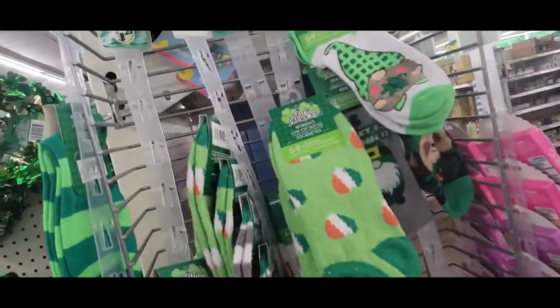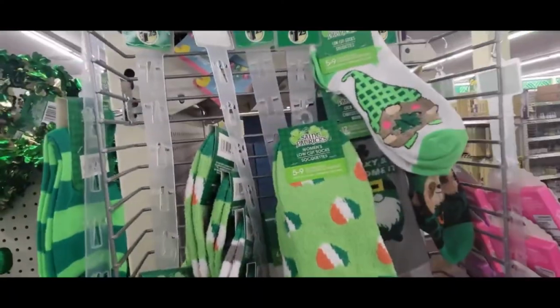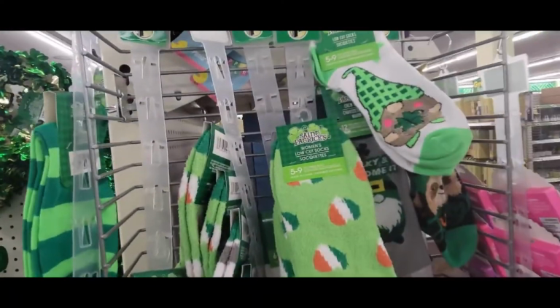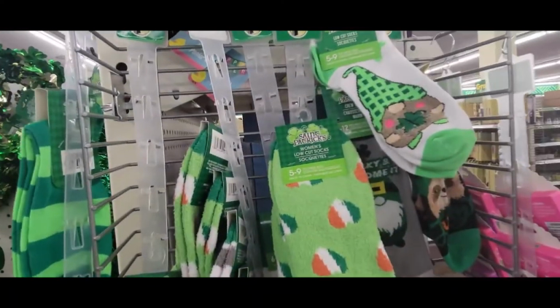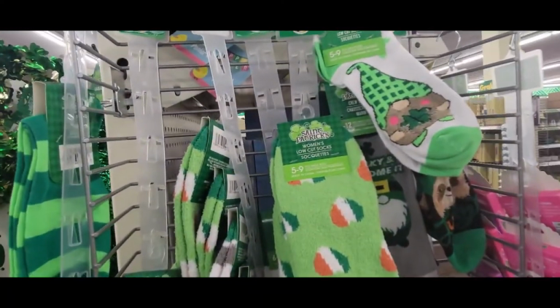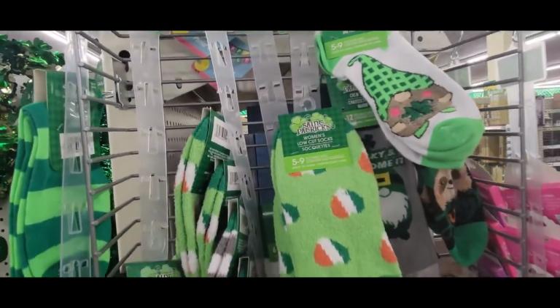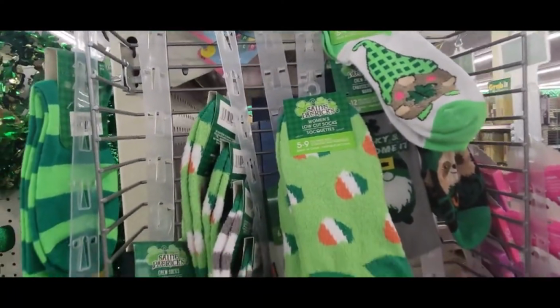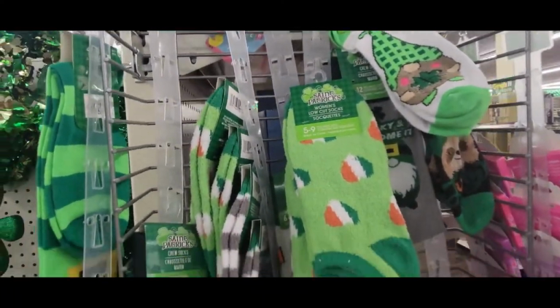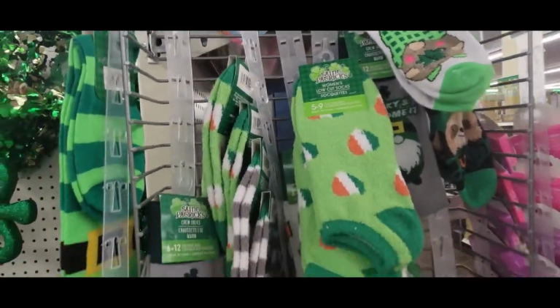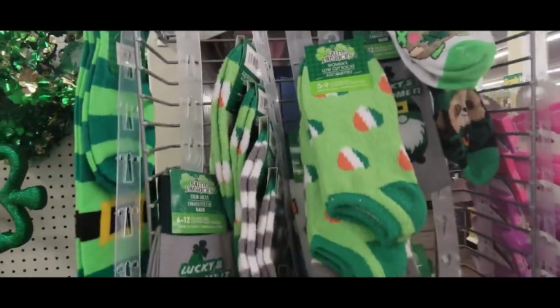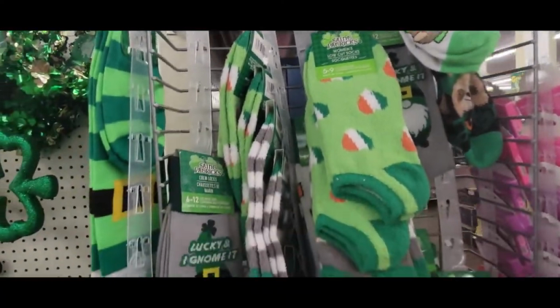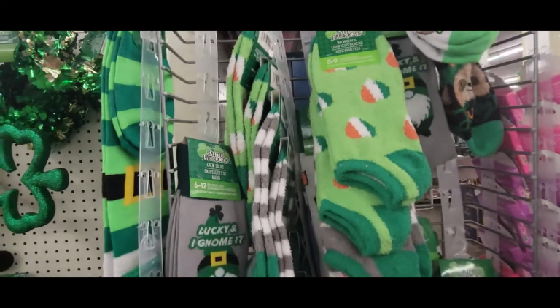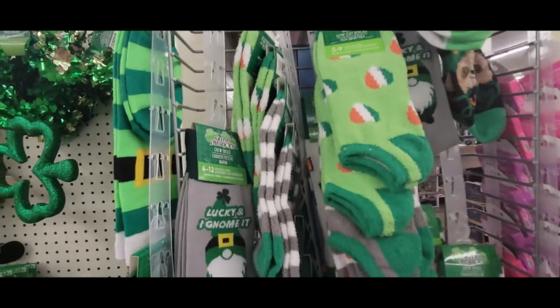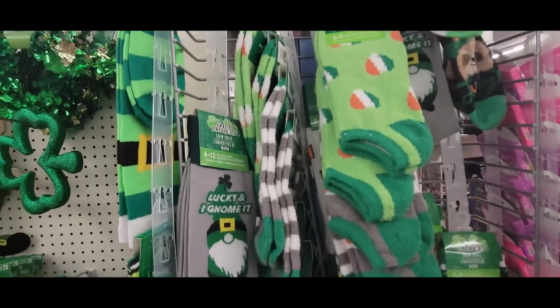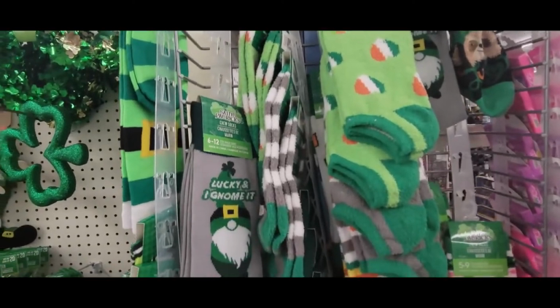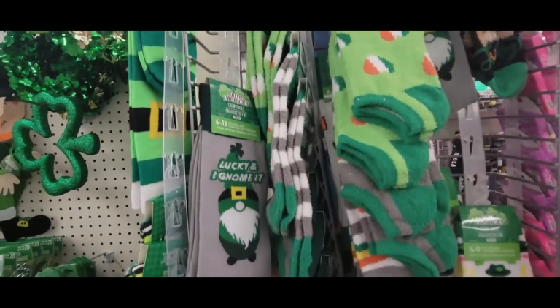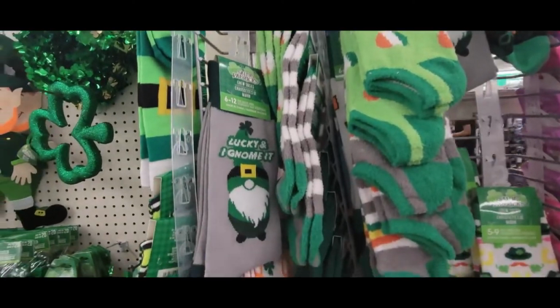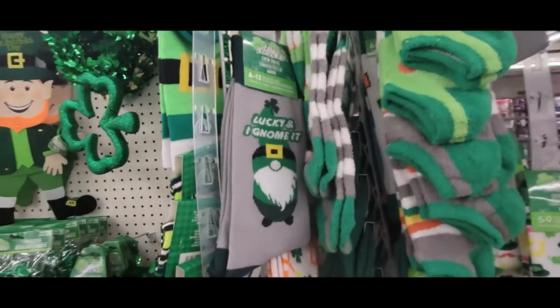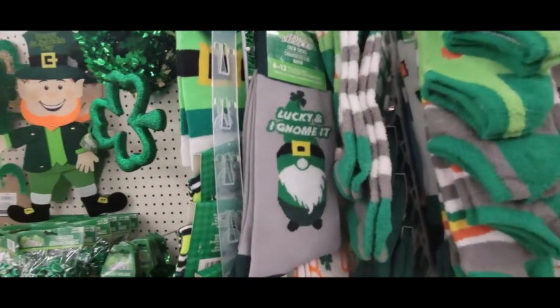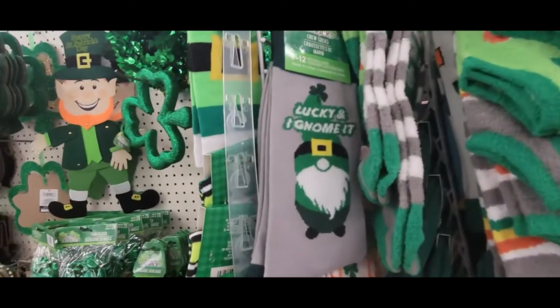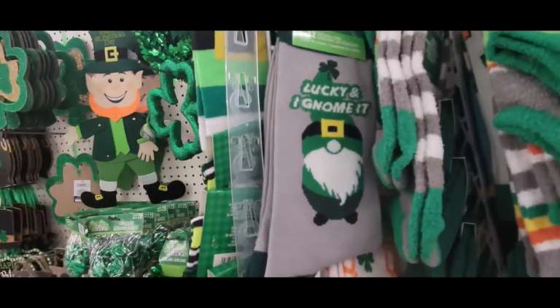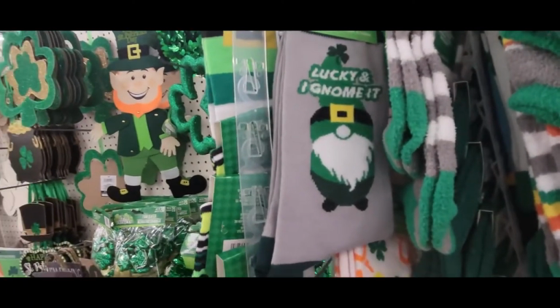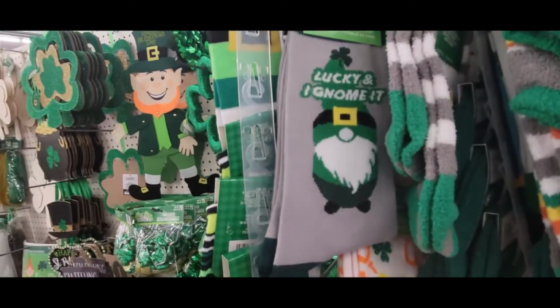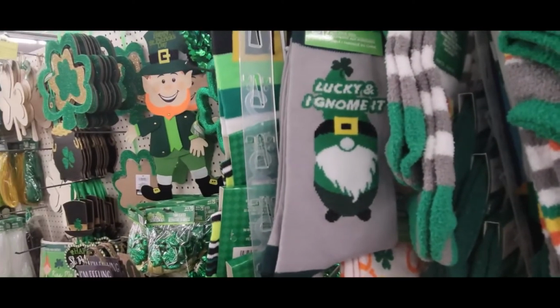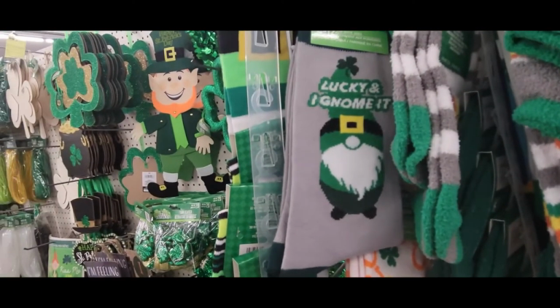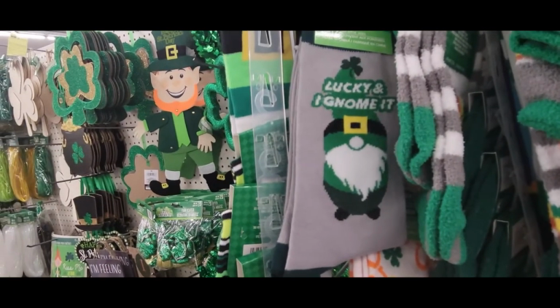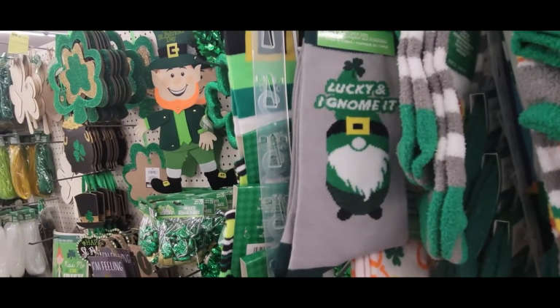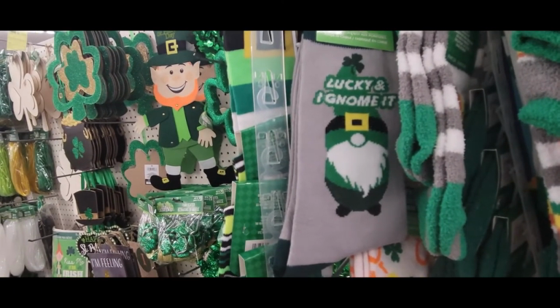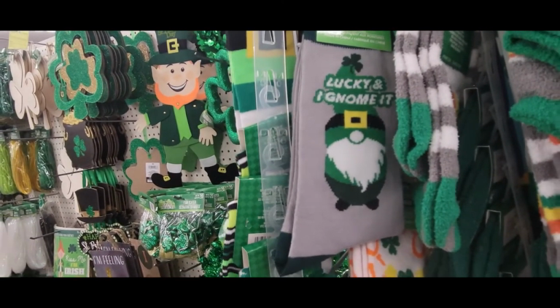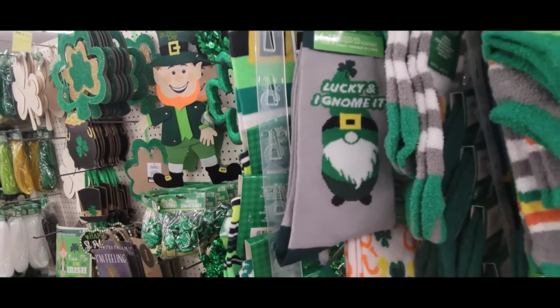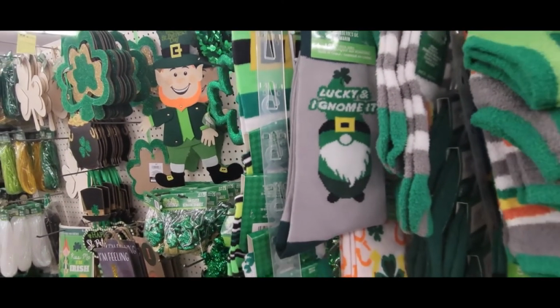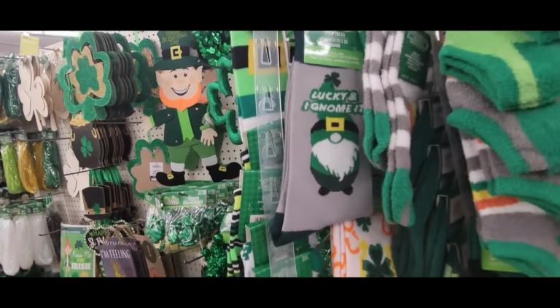And then they have the ankle socks. They're more like the chenille ones, and then these are the regular ankle socks.